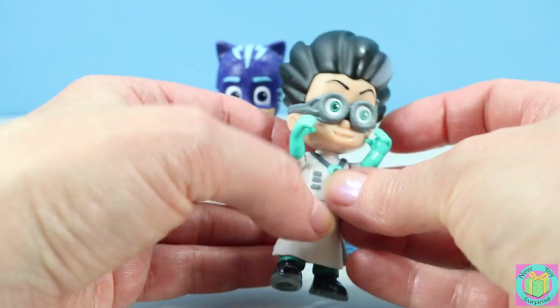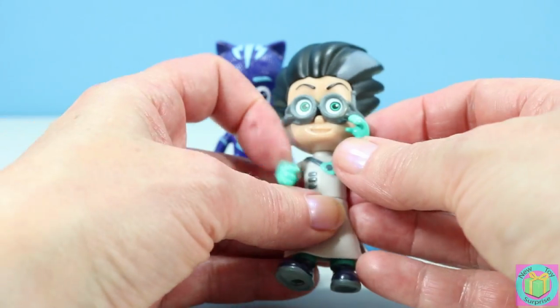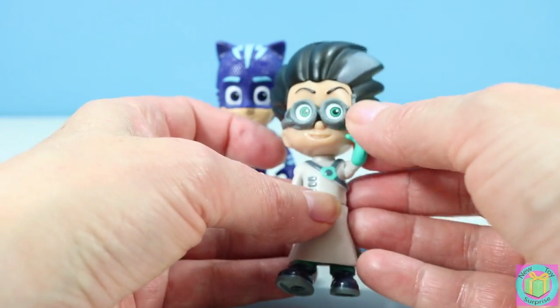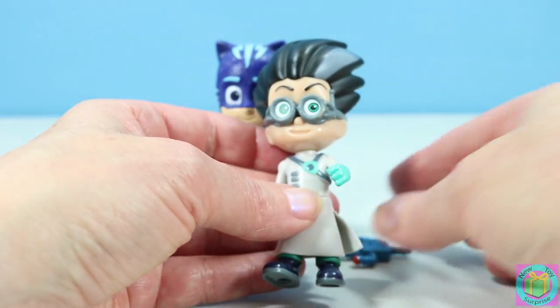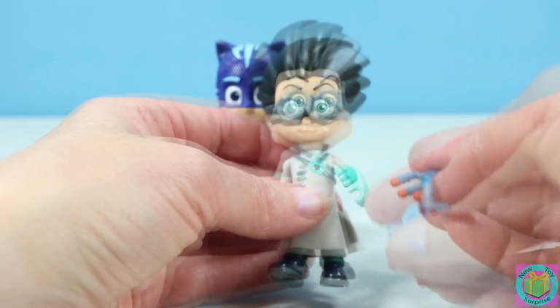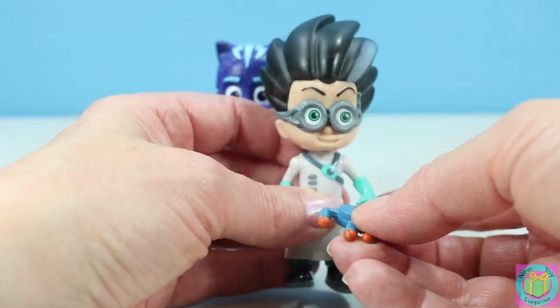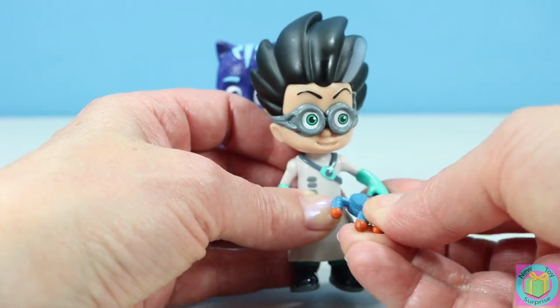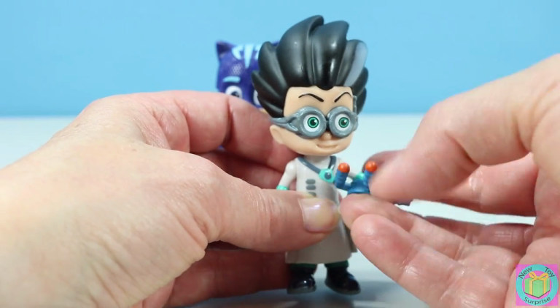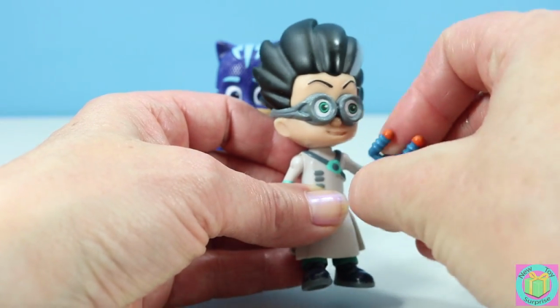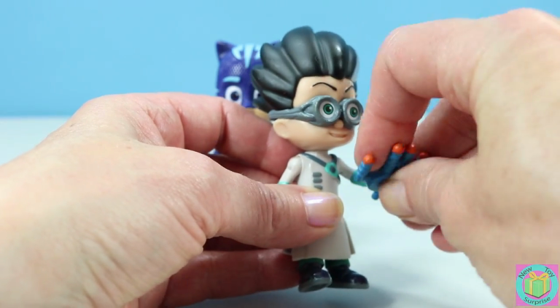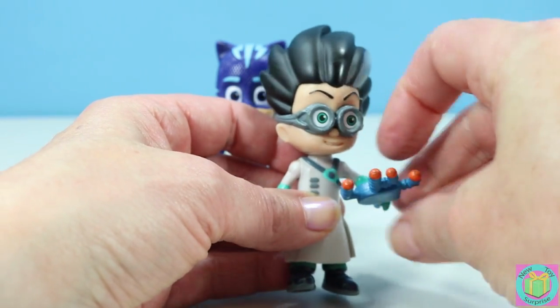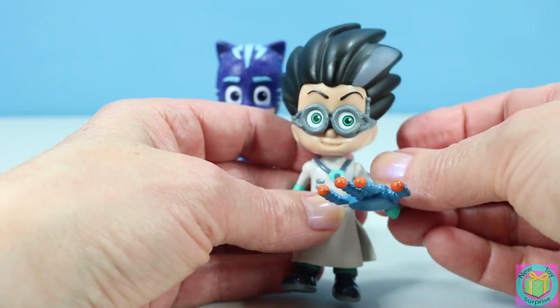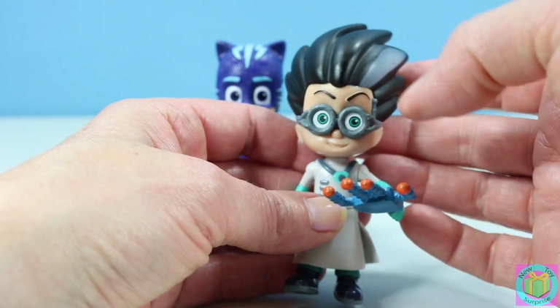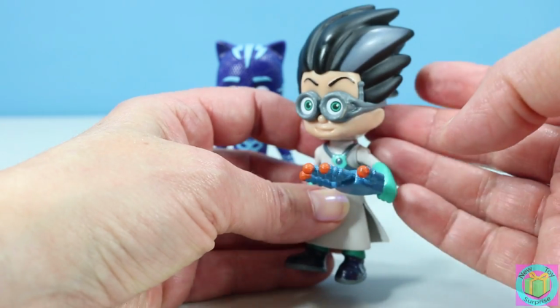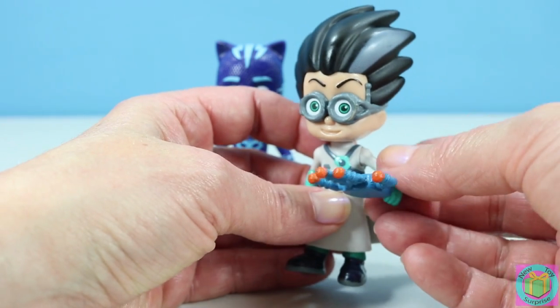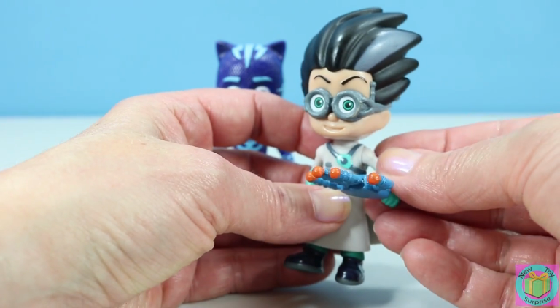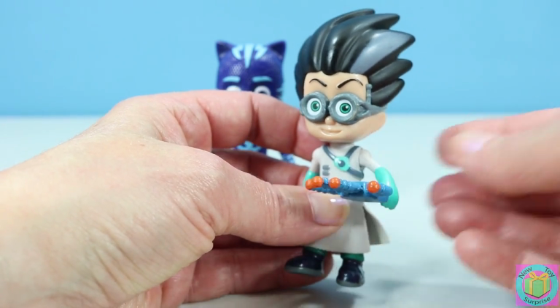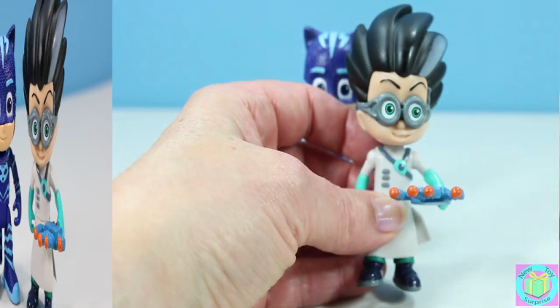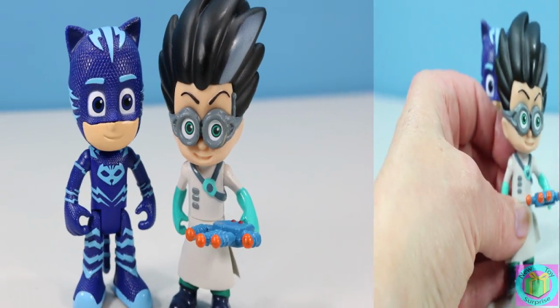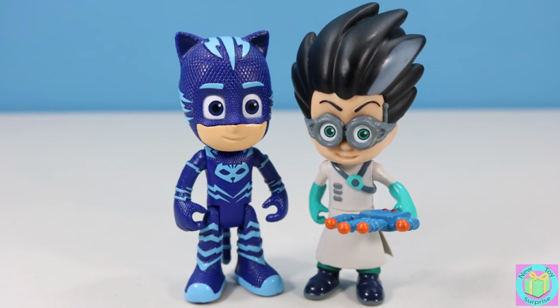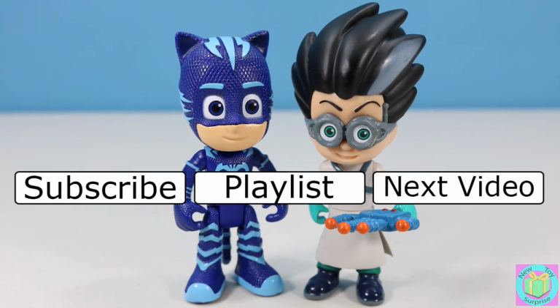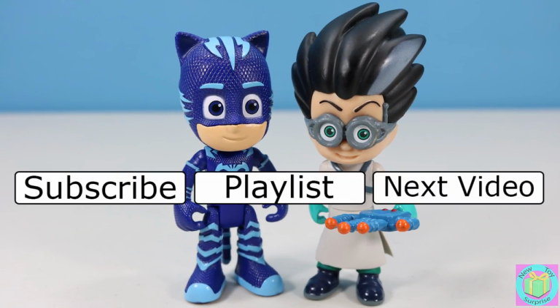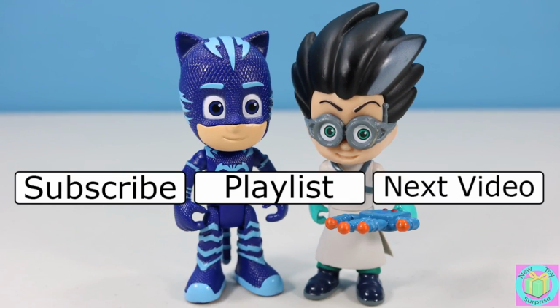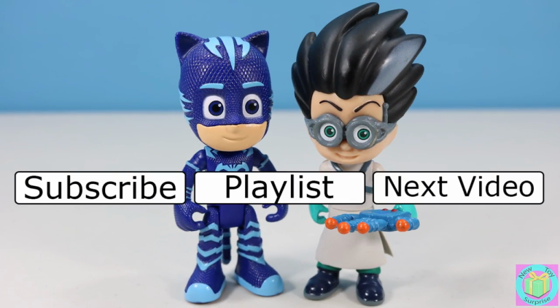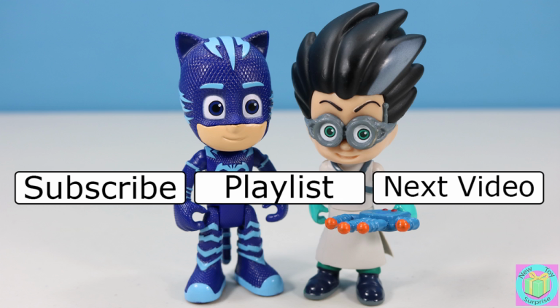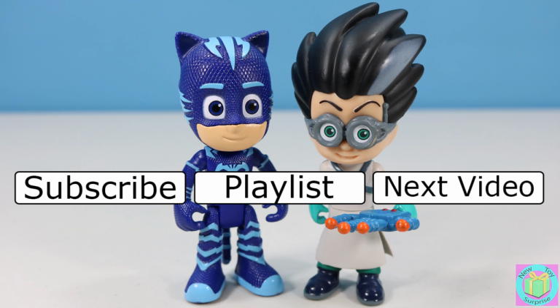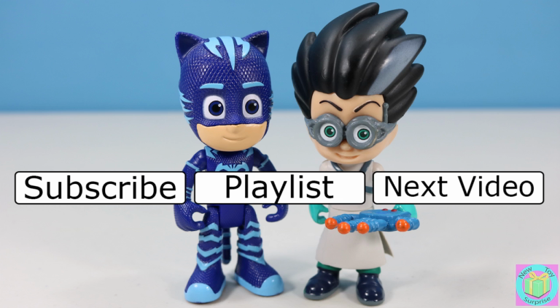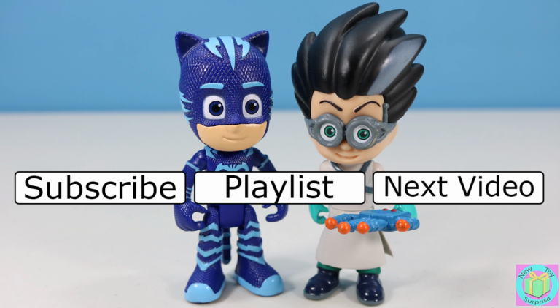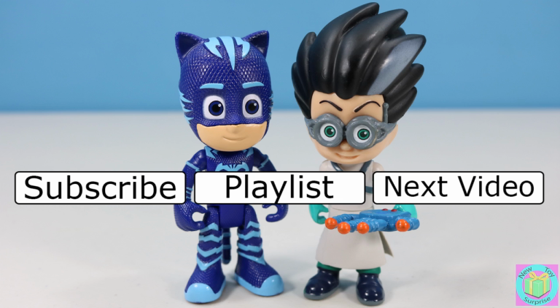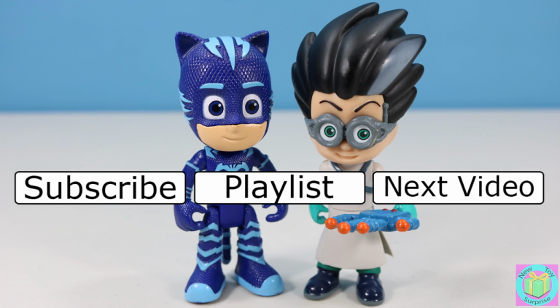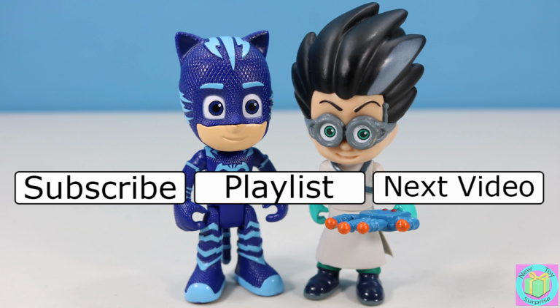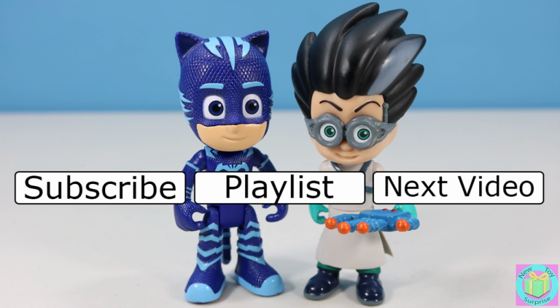And here's Romeo's invention. They both look great. Remember to subscribe to New Toy Surprise so that we can open up another great toy together.